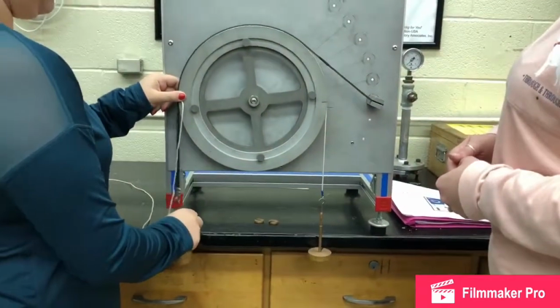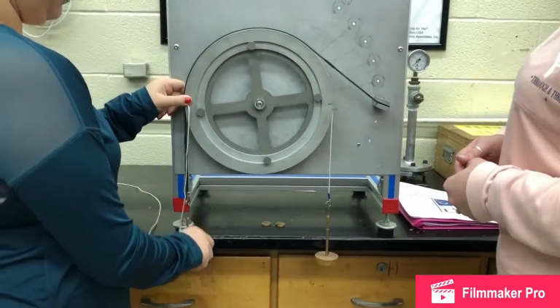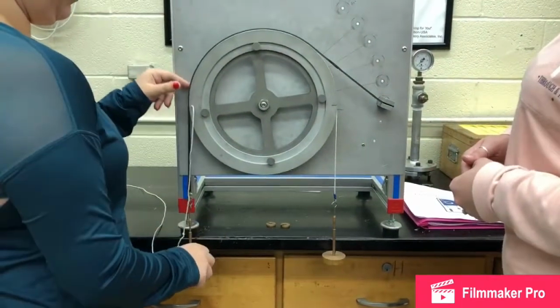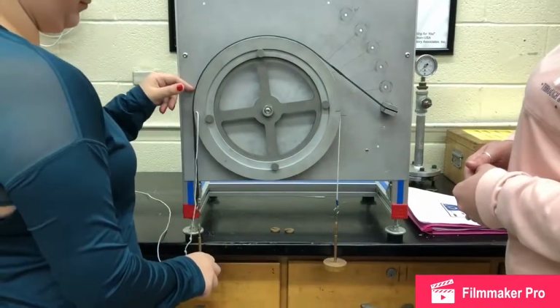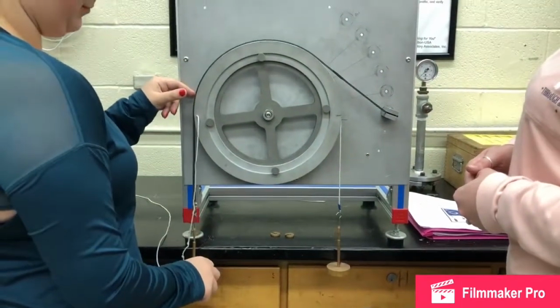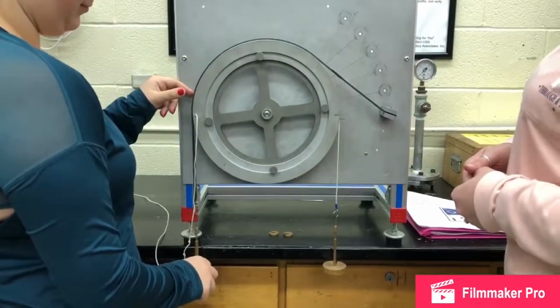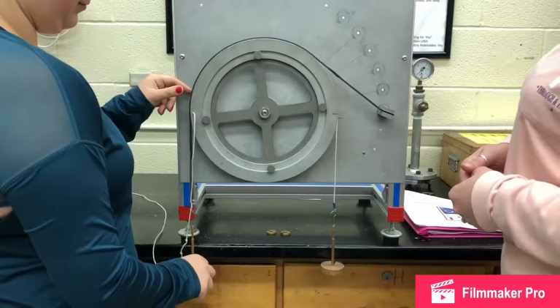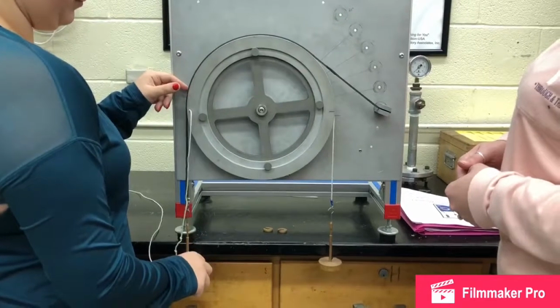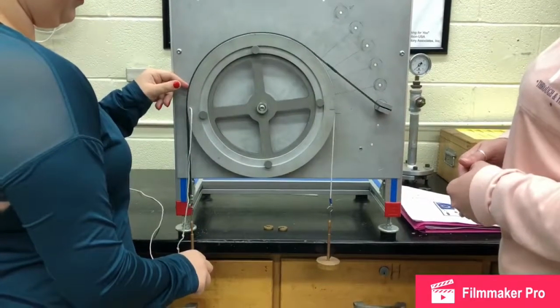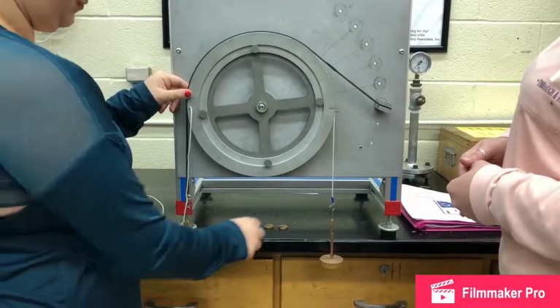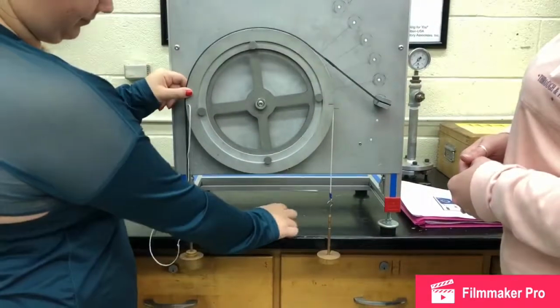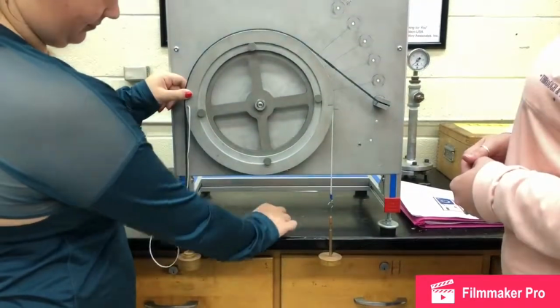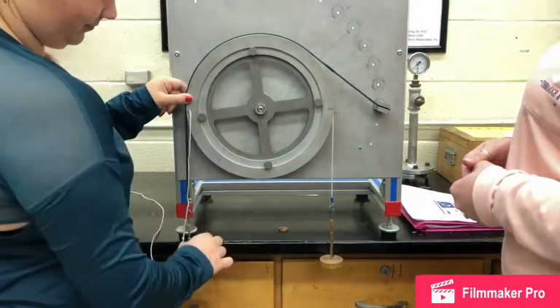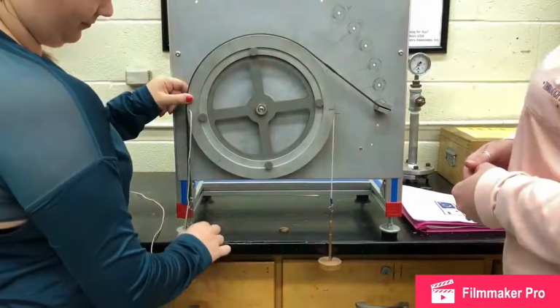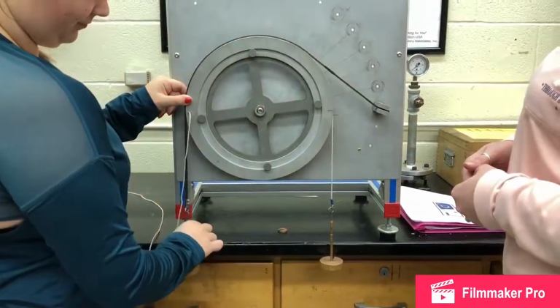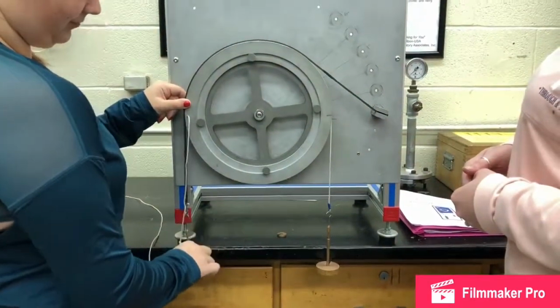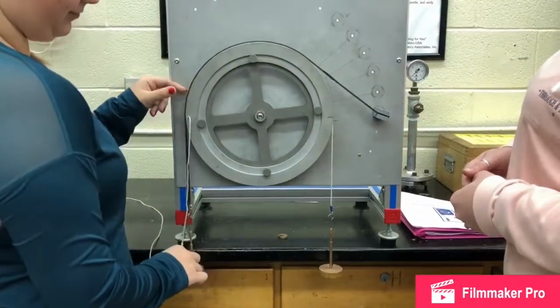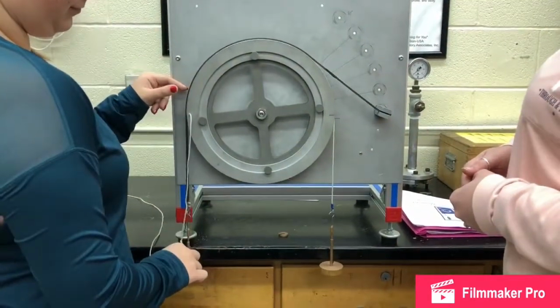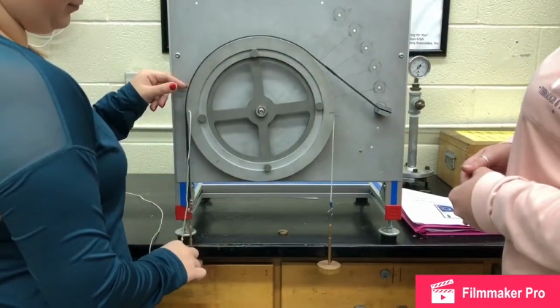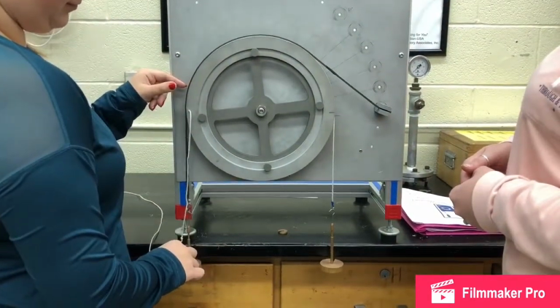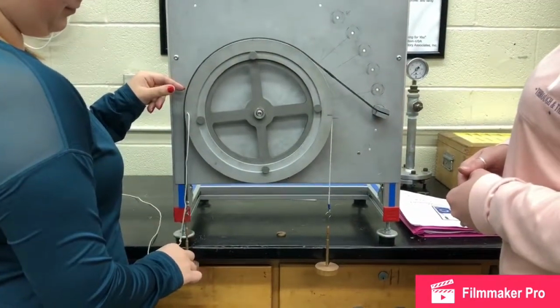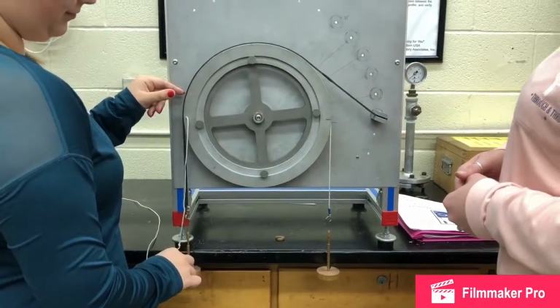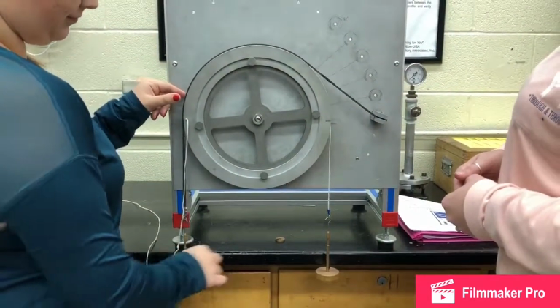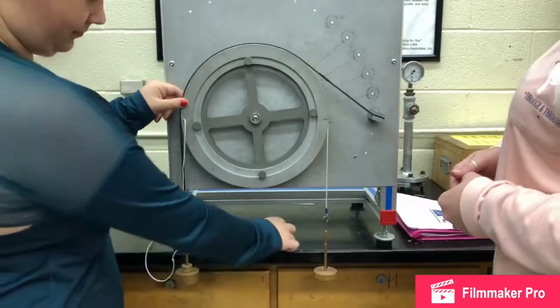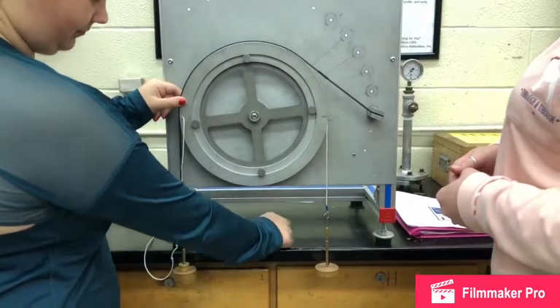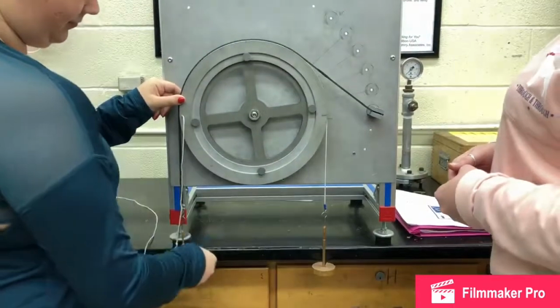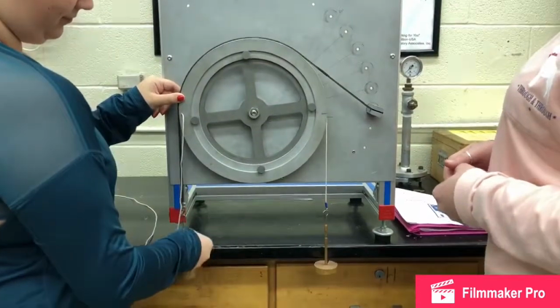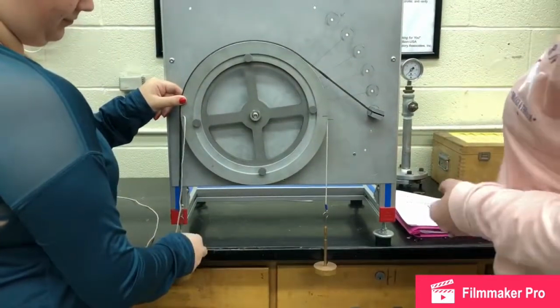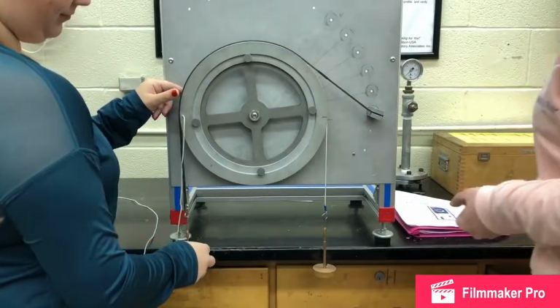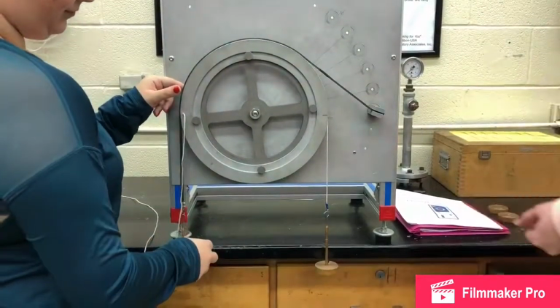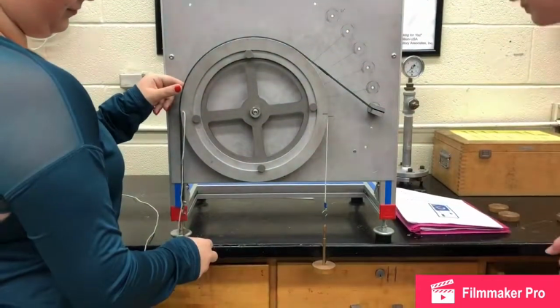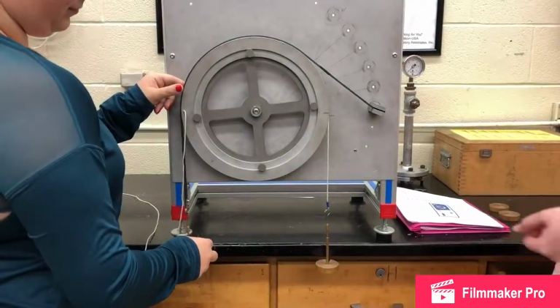Theoretically, the tension acting on the belt can be calculated by the belt friction equation, and can then be compared to the maximum tension the belt can support, which is the purpose of this experiment.